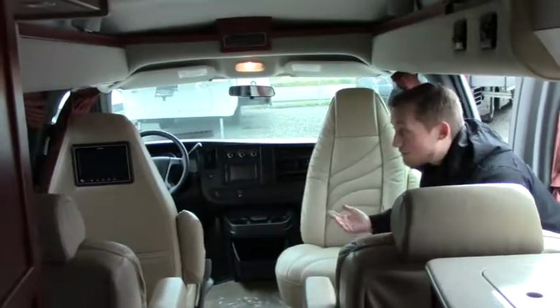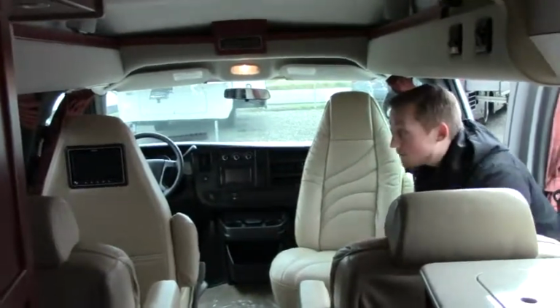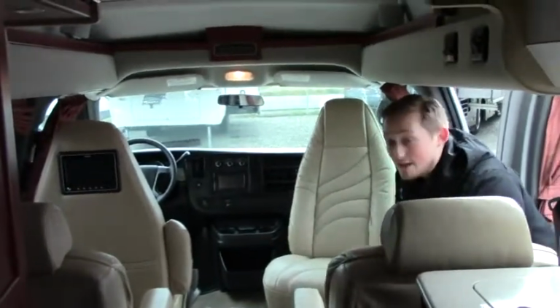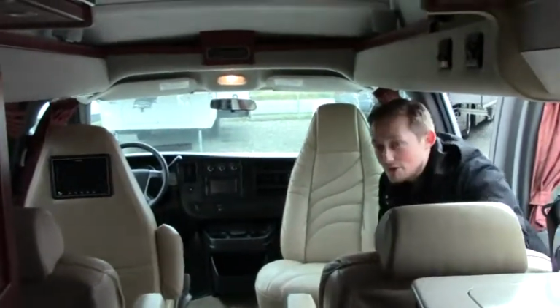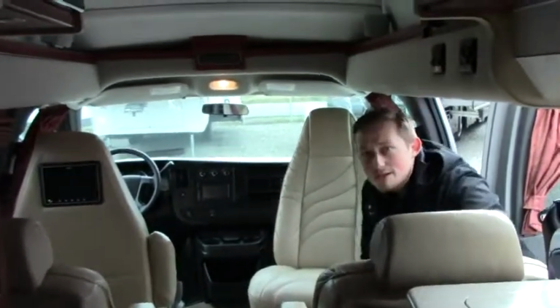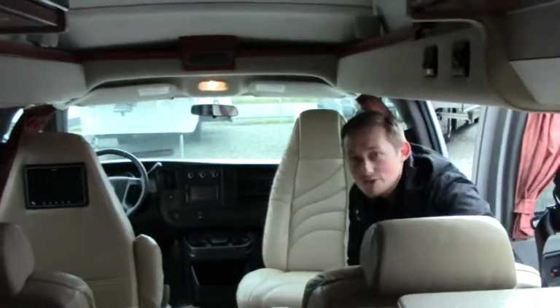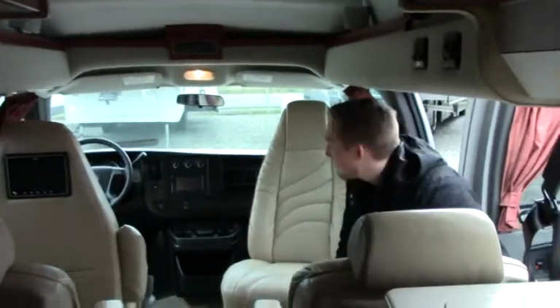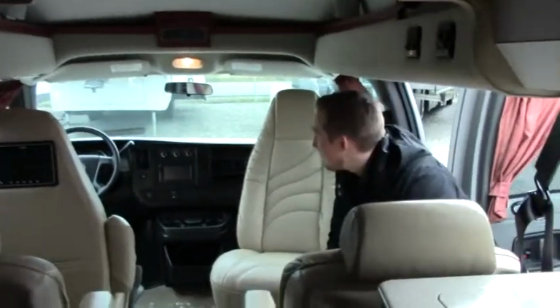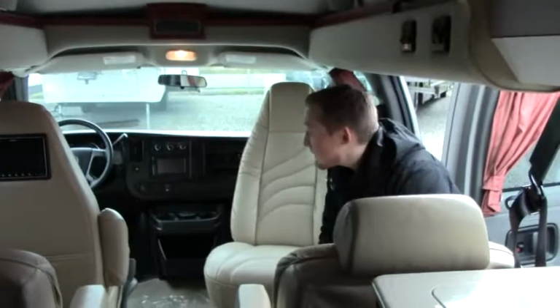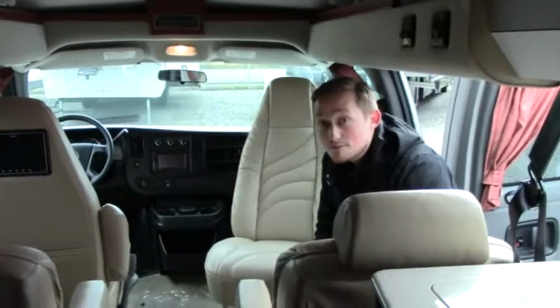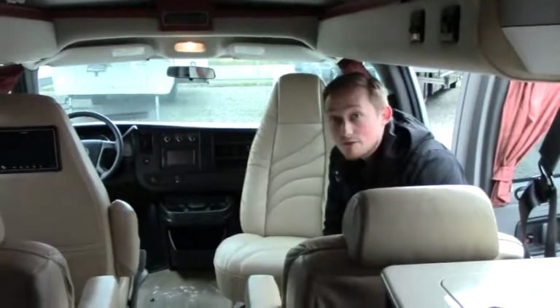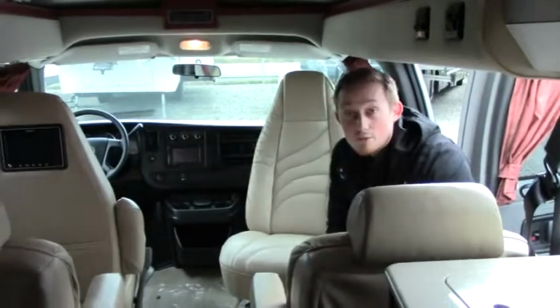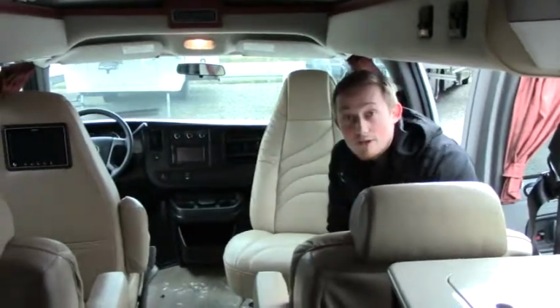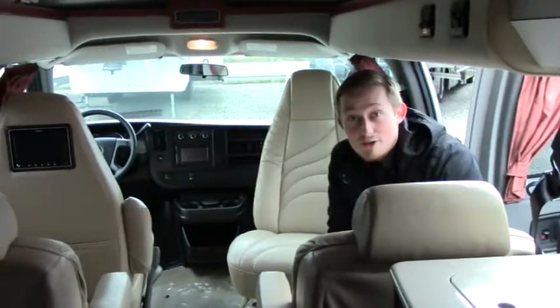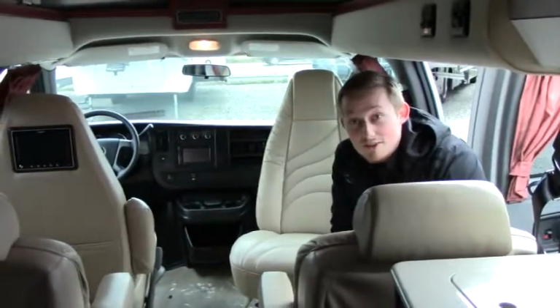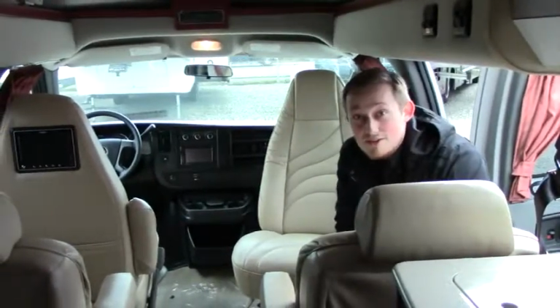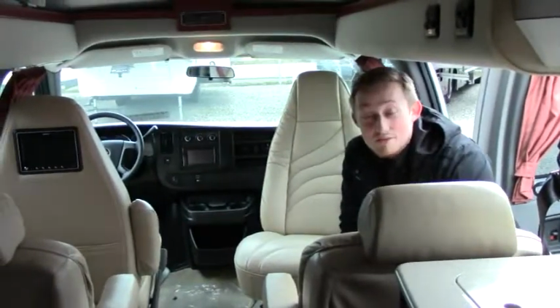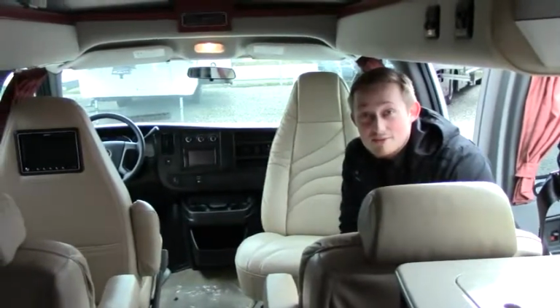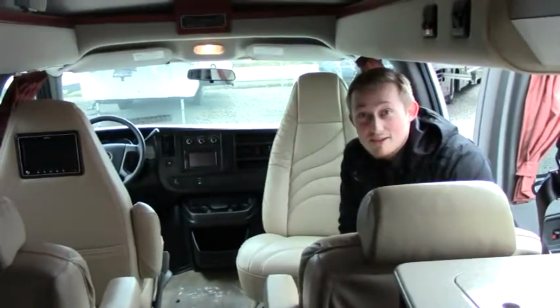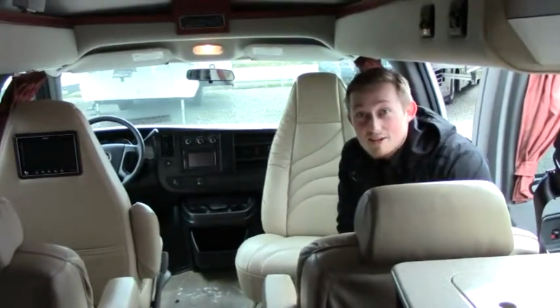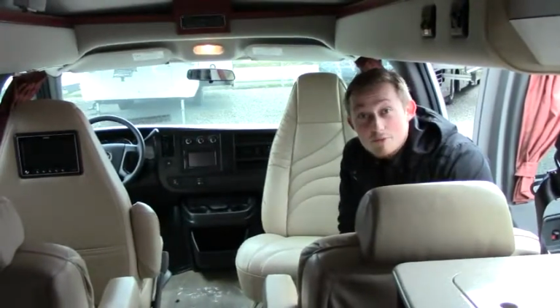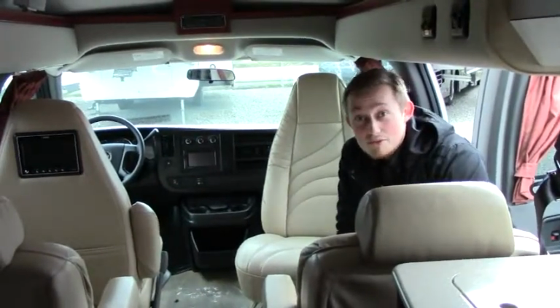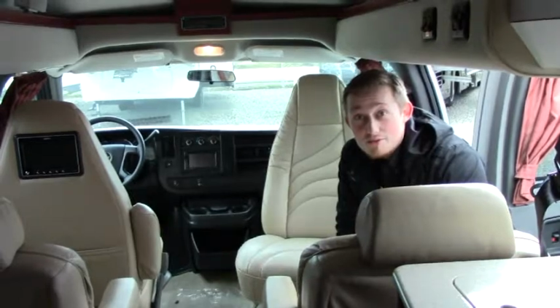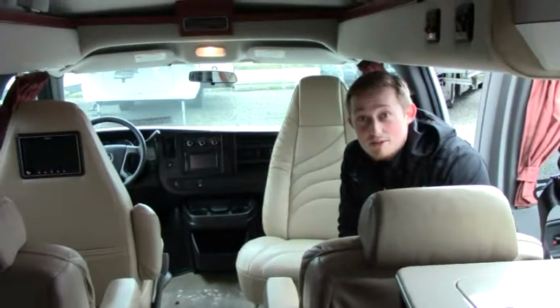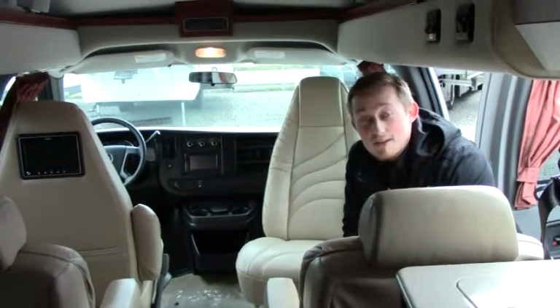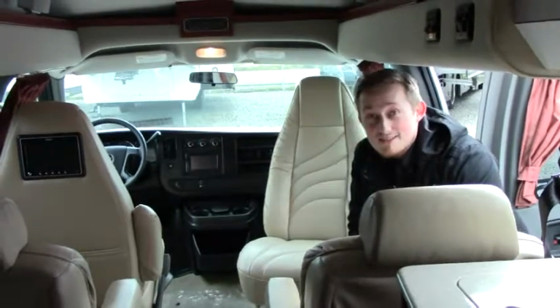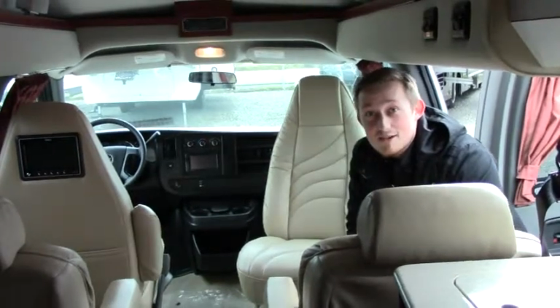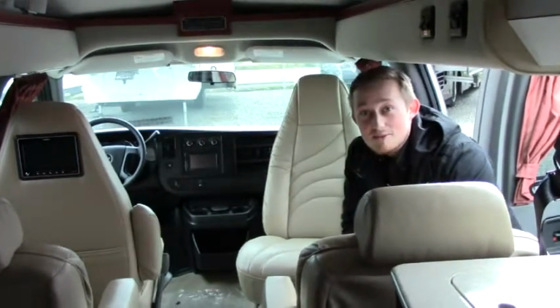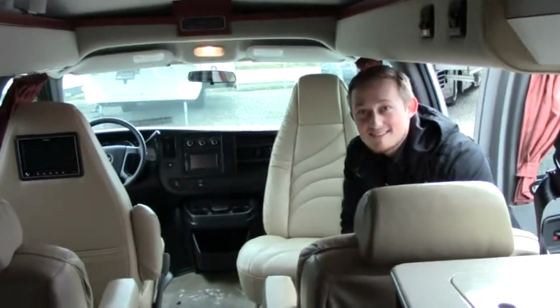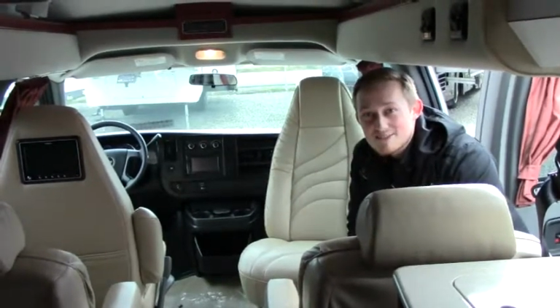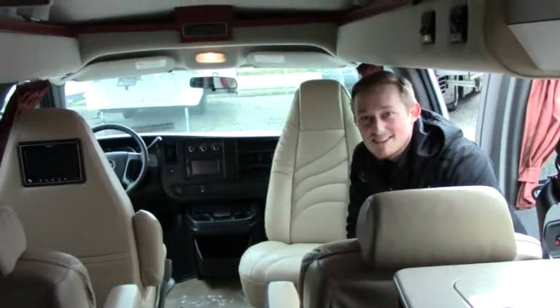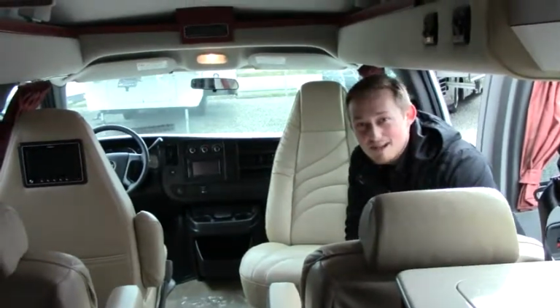It's a well-maintained coach in great condition — we only have 10,000 miles. Feel free to give us a call if you have any questions or if you liked the video. Our phone number is 253-286-0833. Thanks and have a good day!